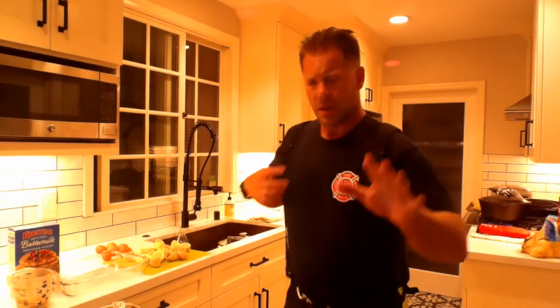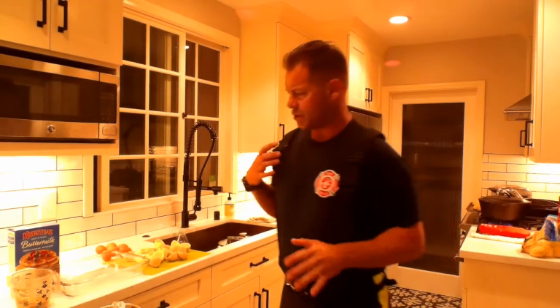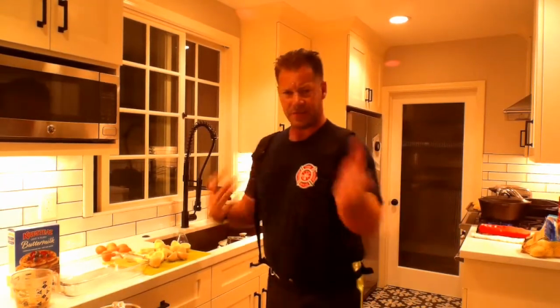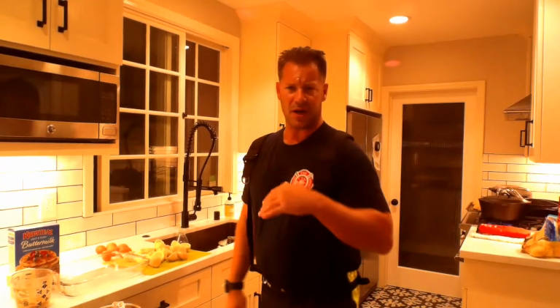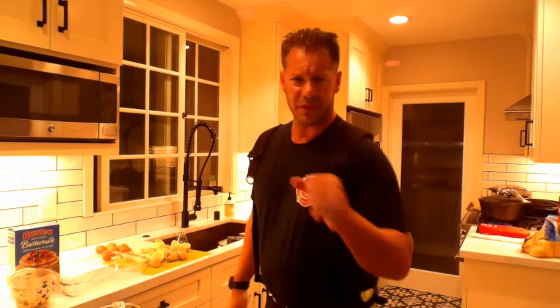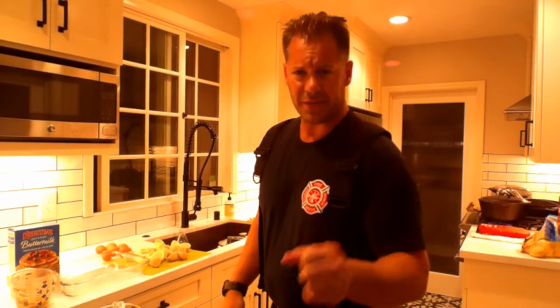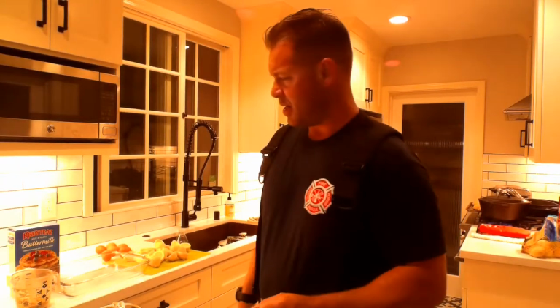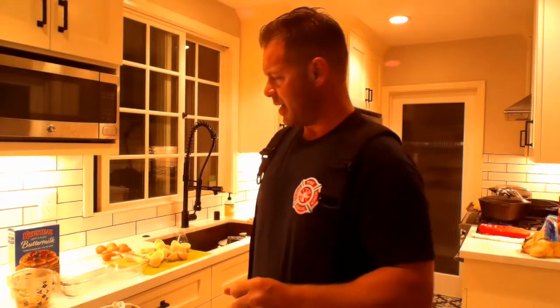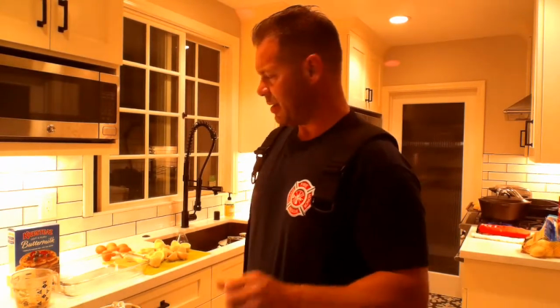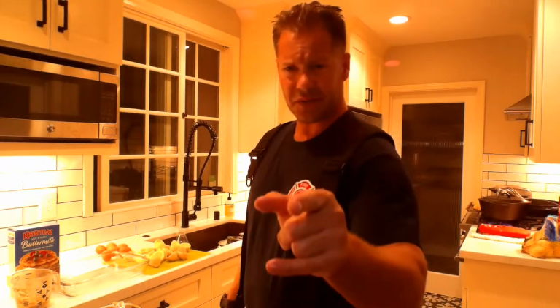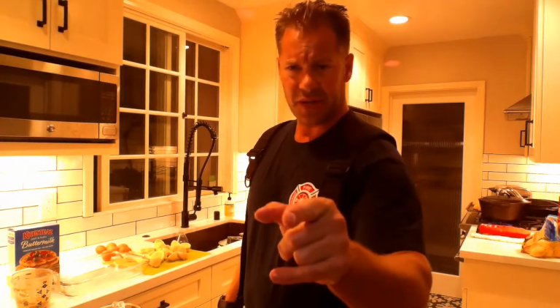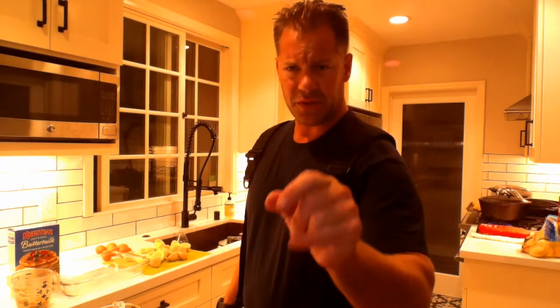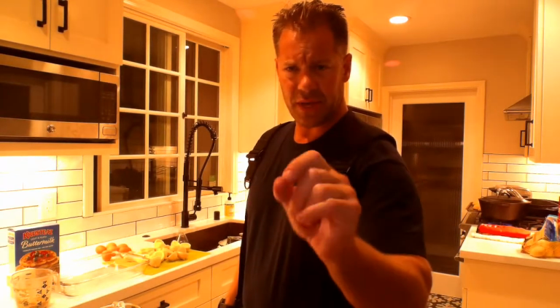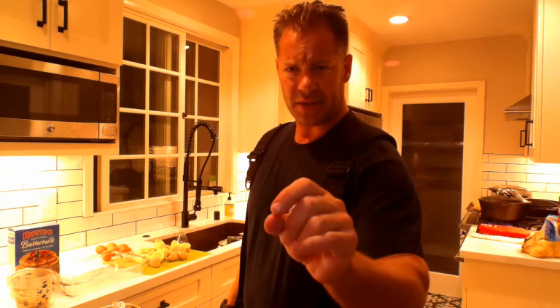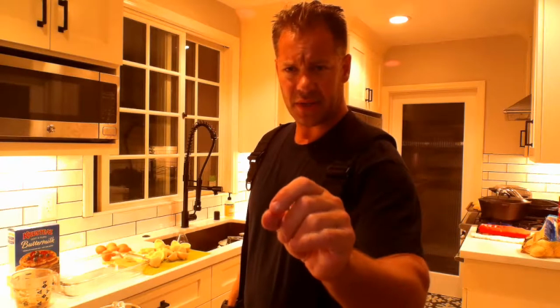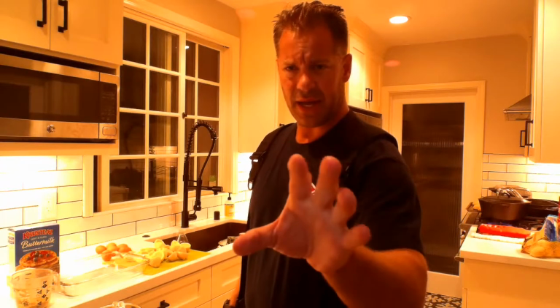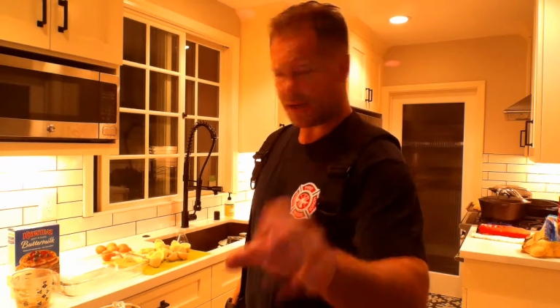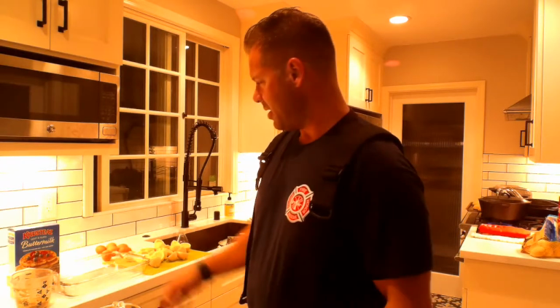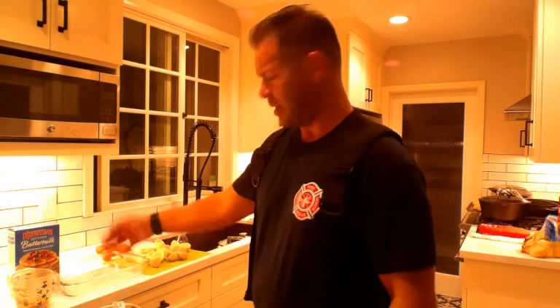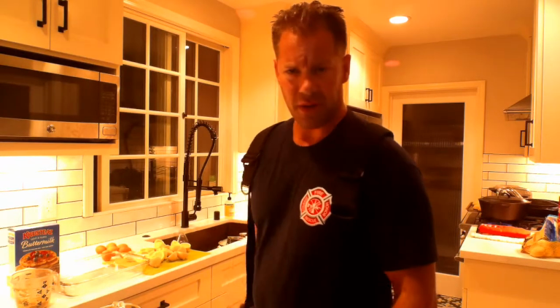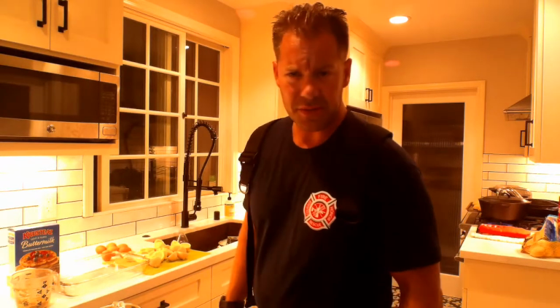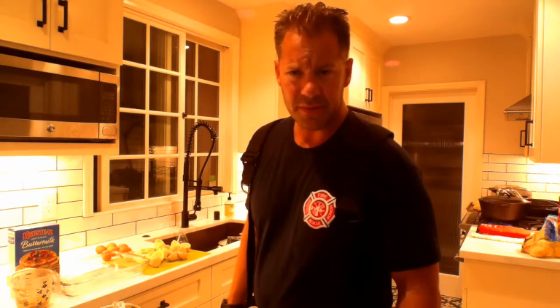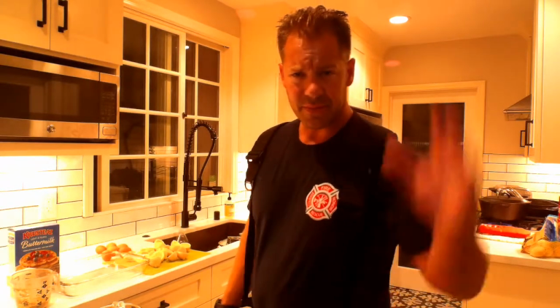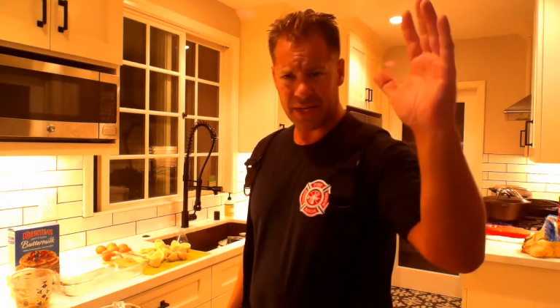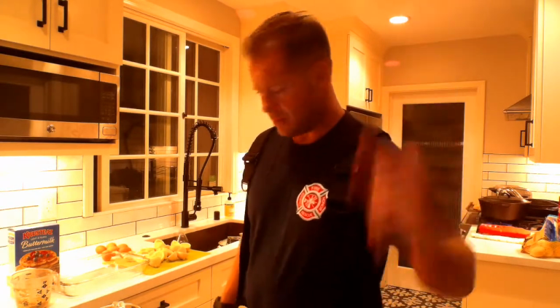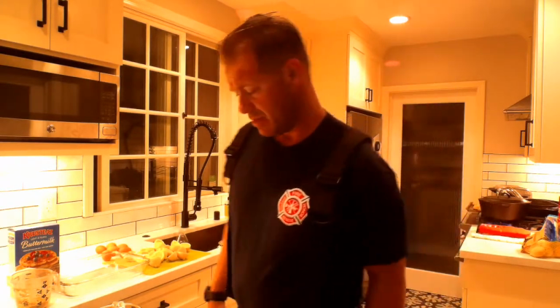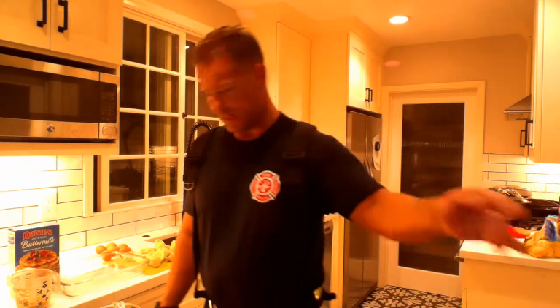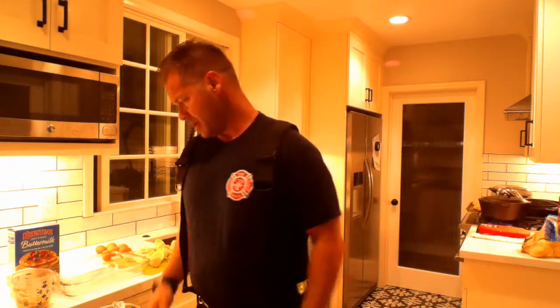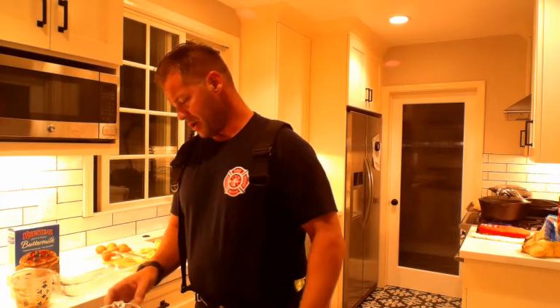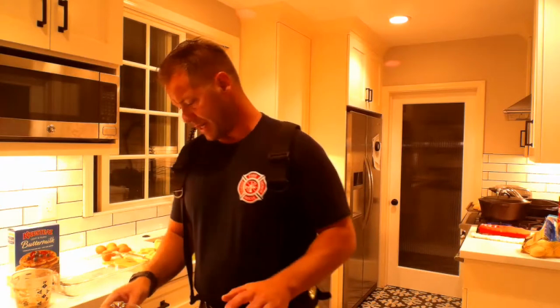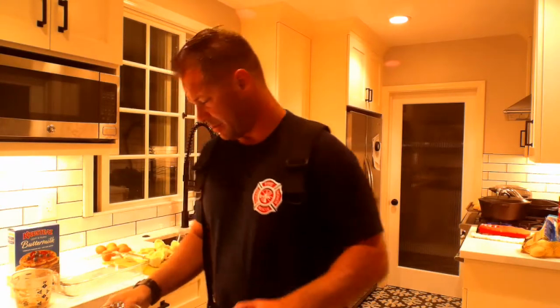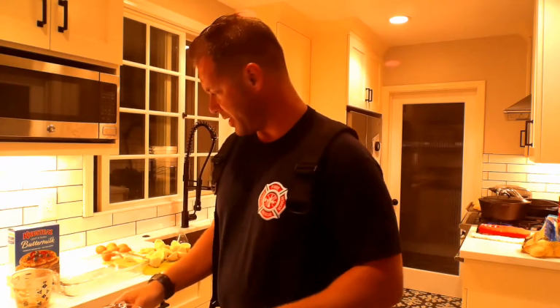My oven's on at 350. Do you guys like lemon bars? I do, and my family does. So I got lemon bars here.